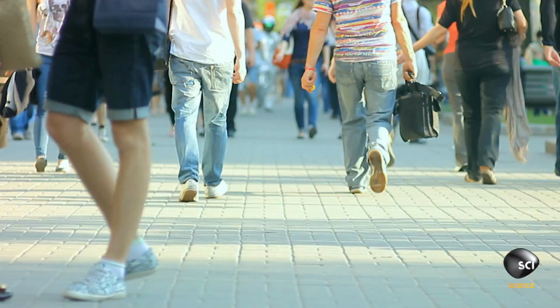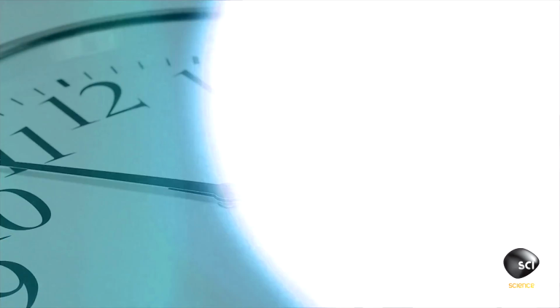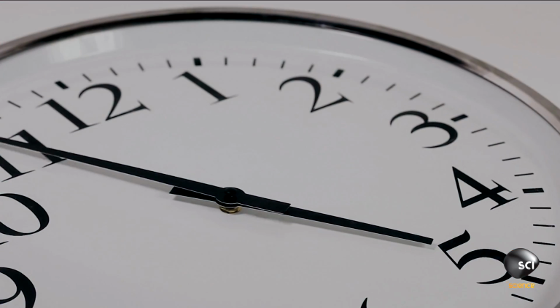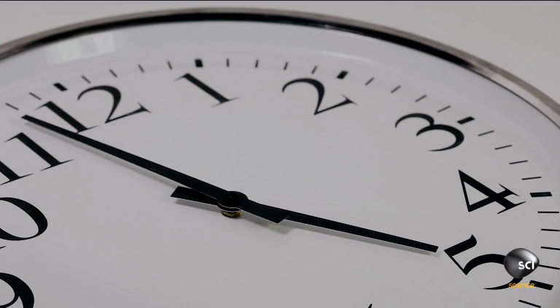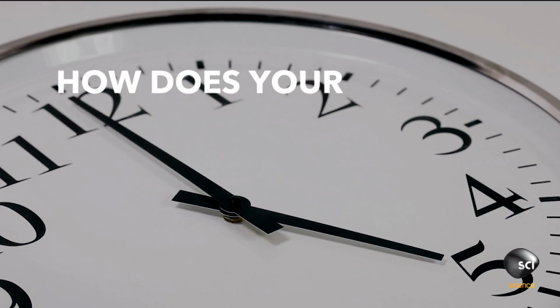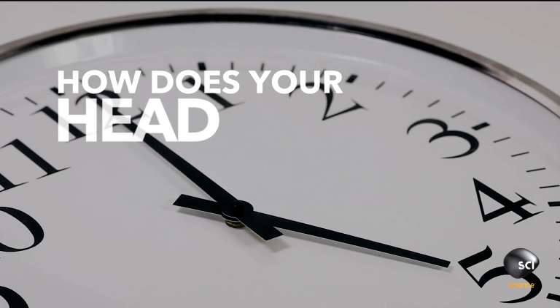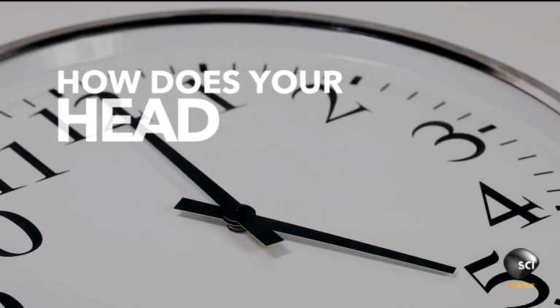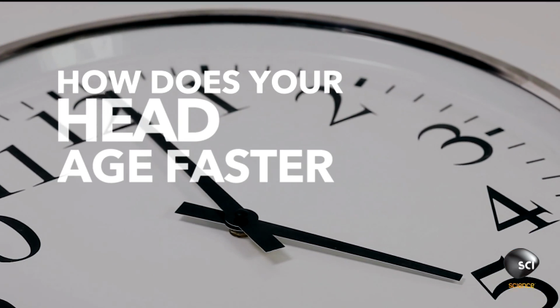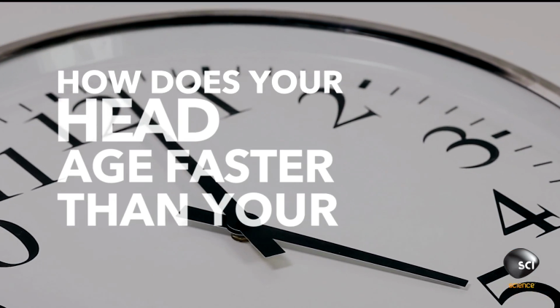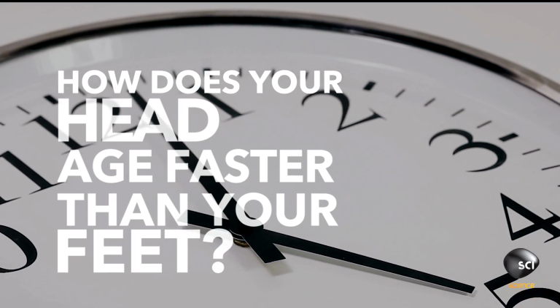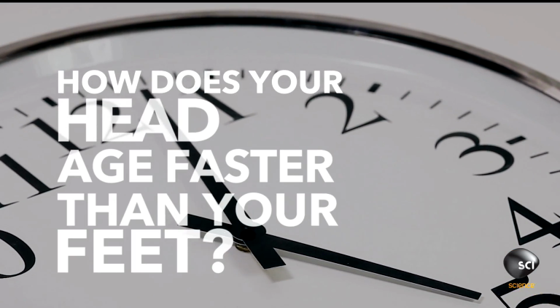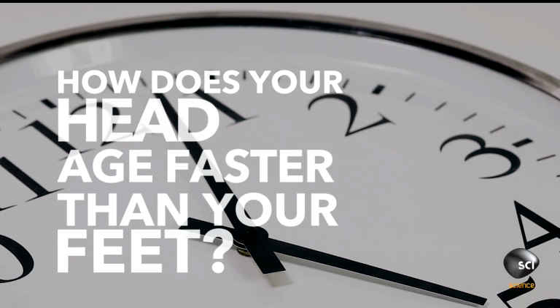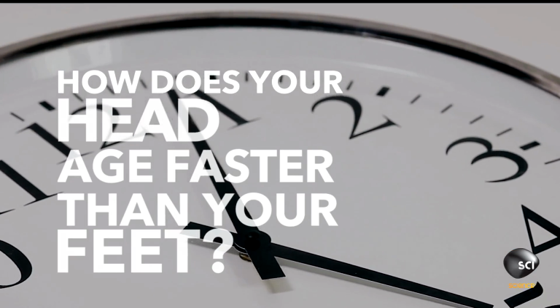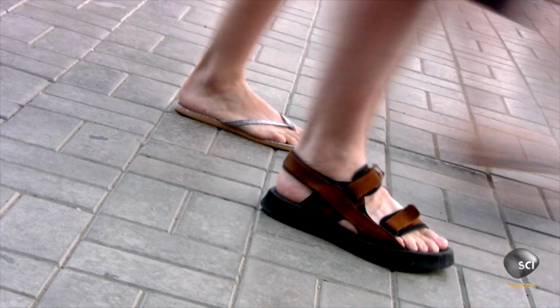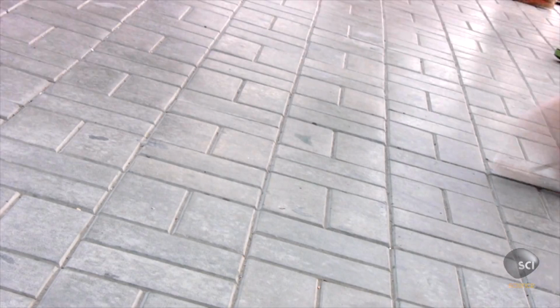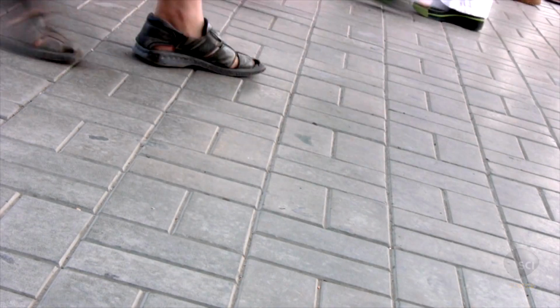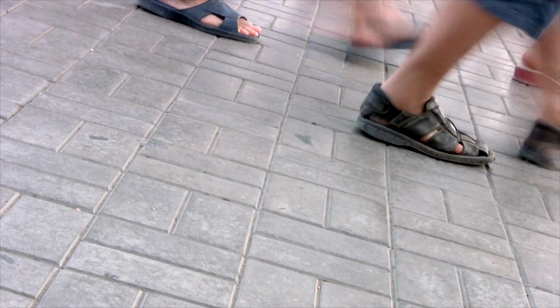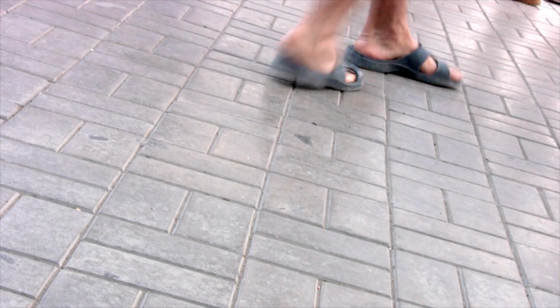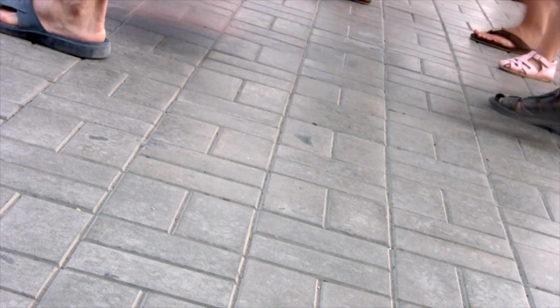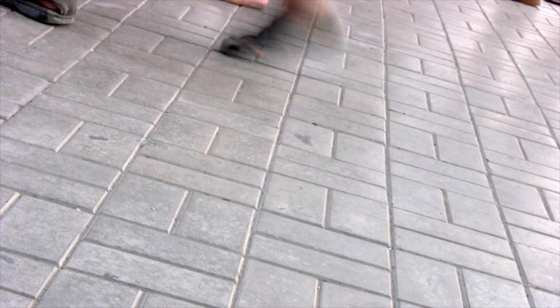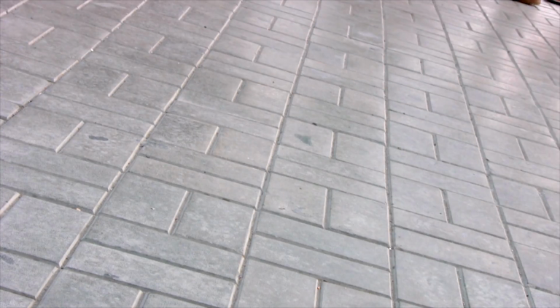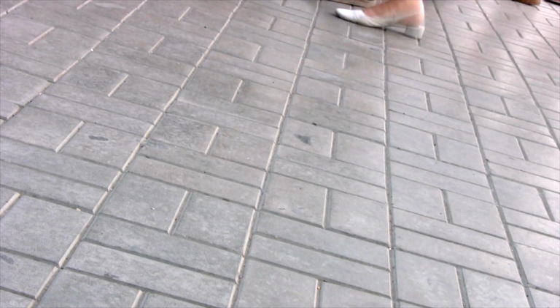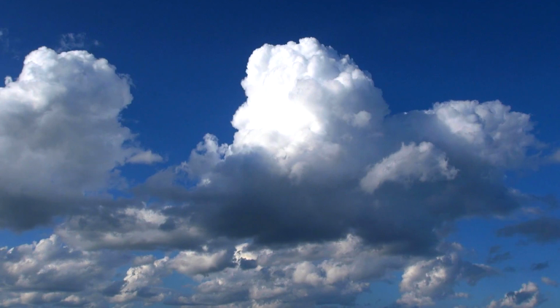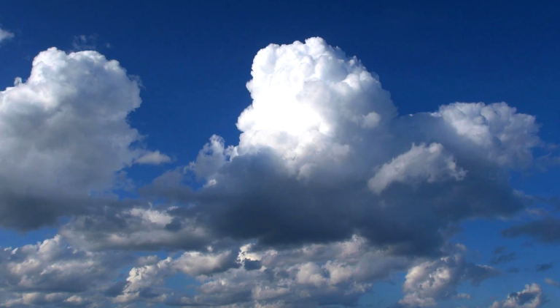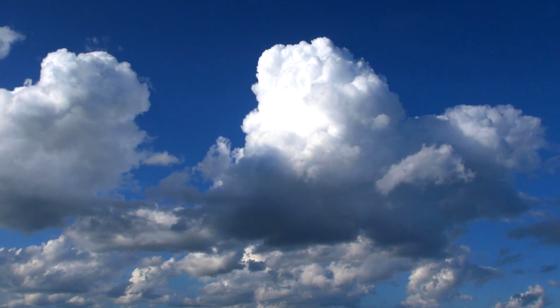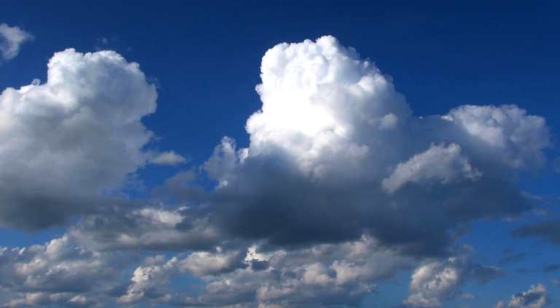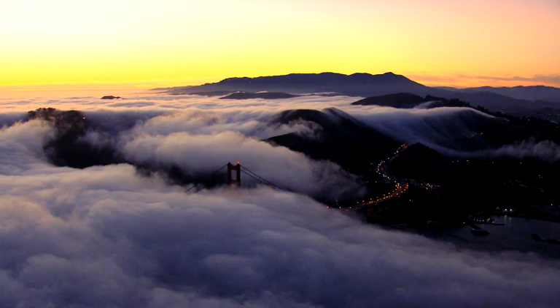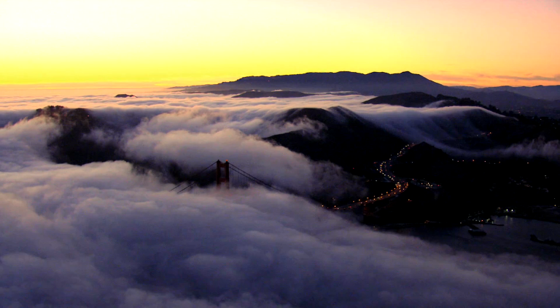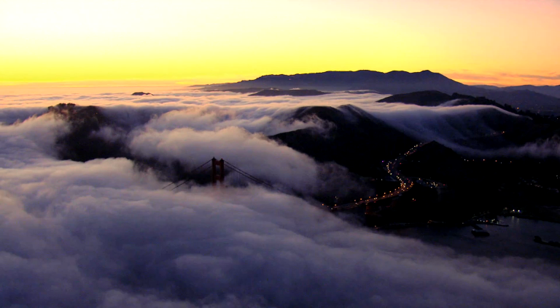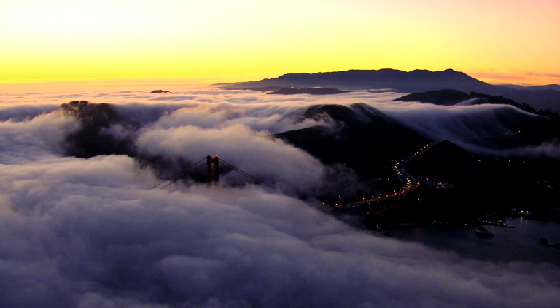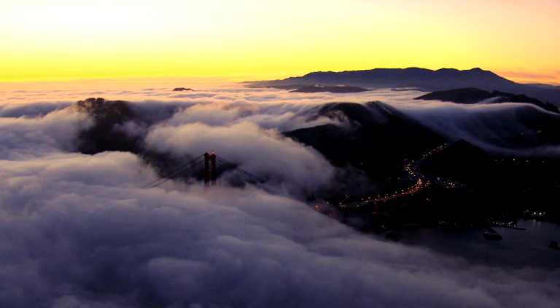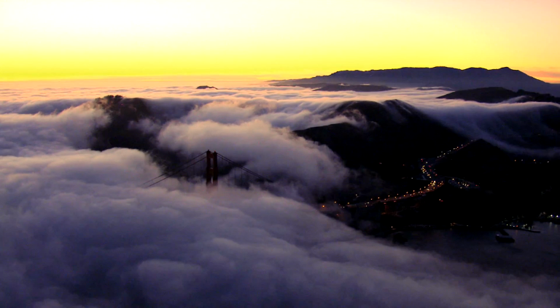So, how does your head age faster than your feet? Because it's further away from the ground — just a little motivation to get your head out of the clouds.